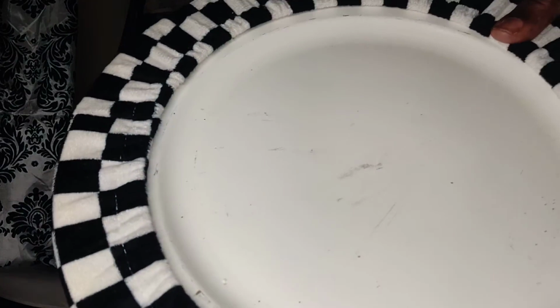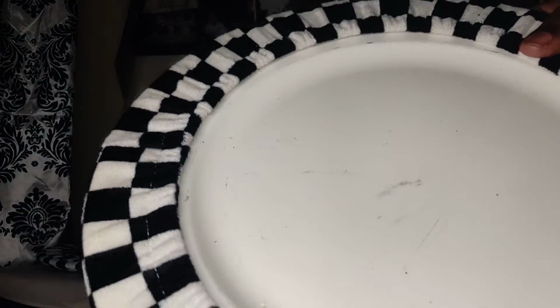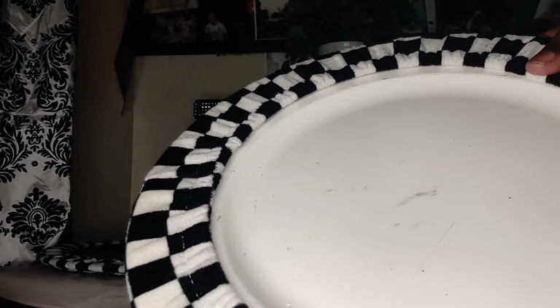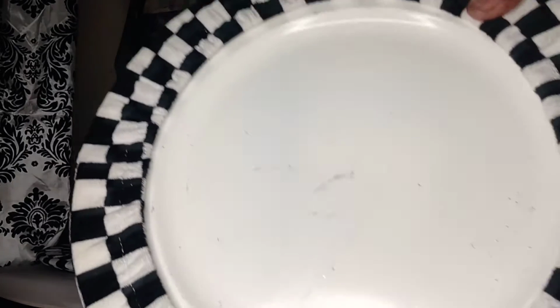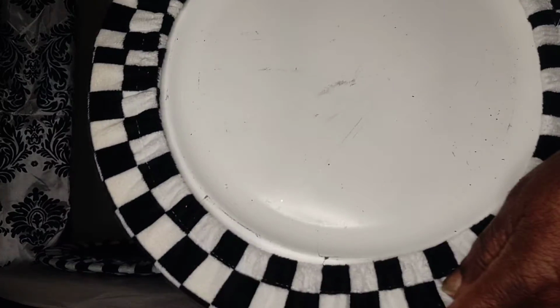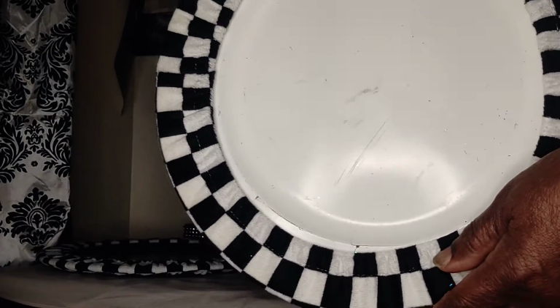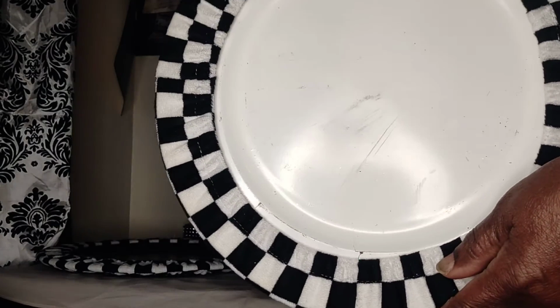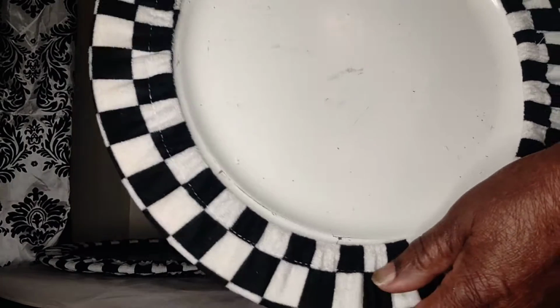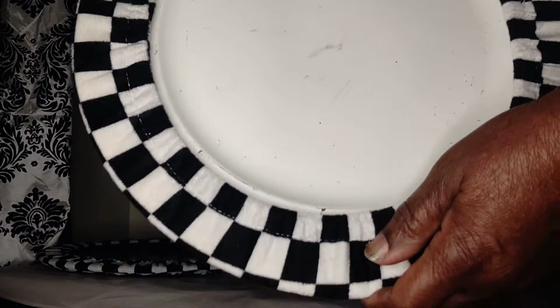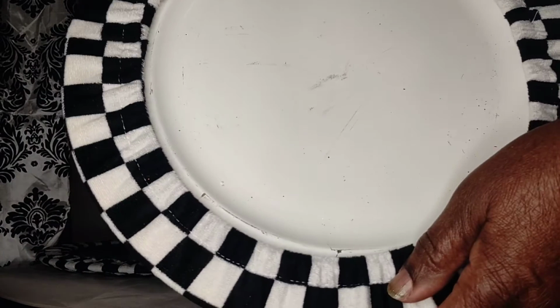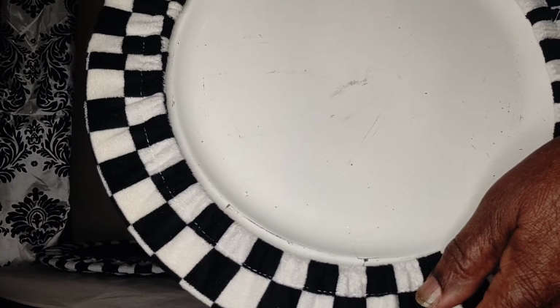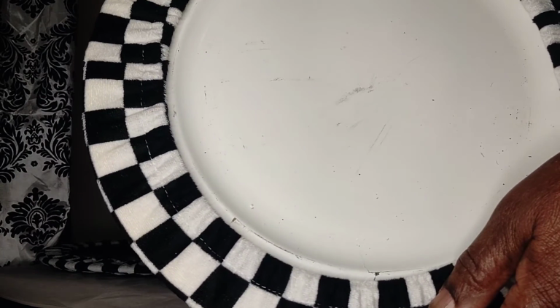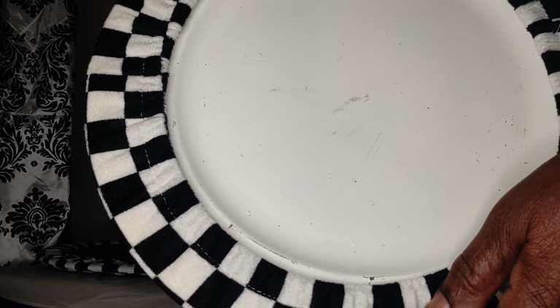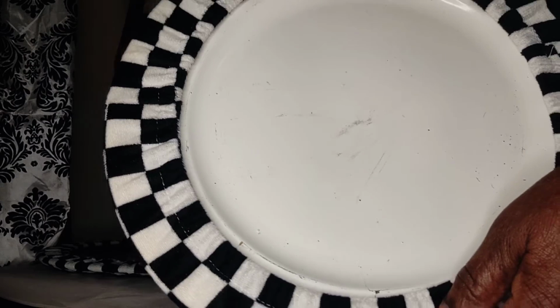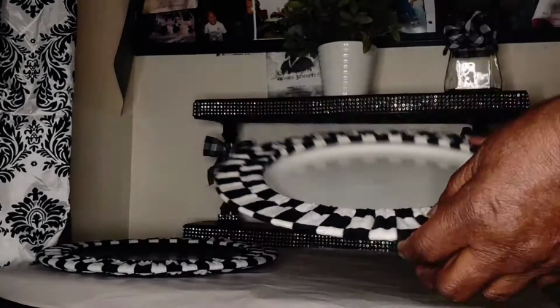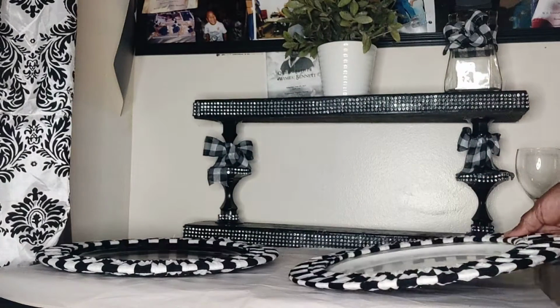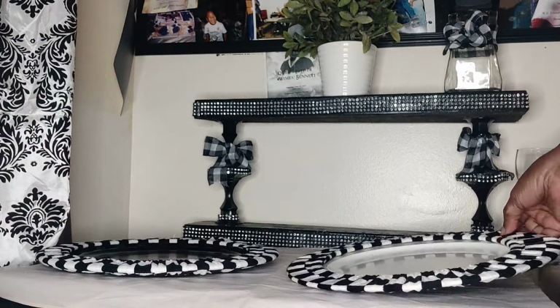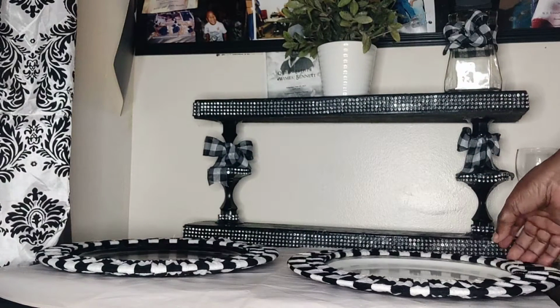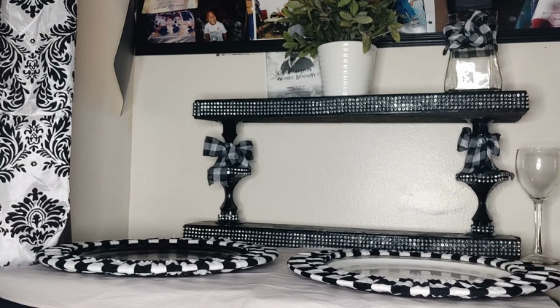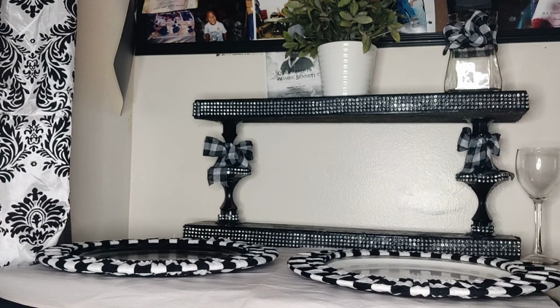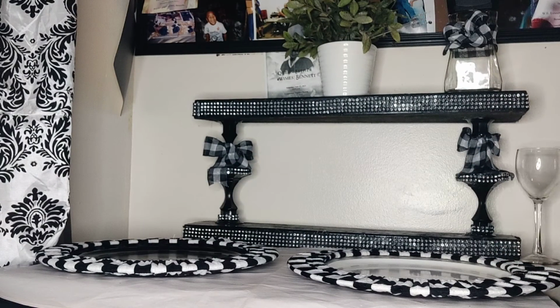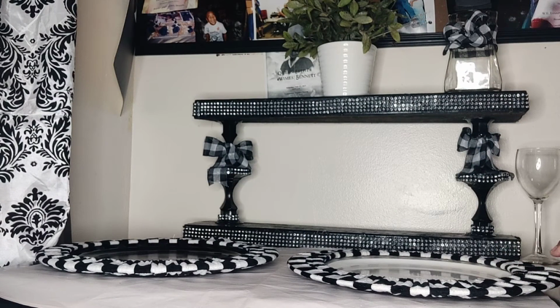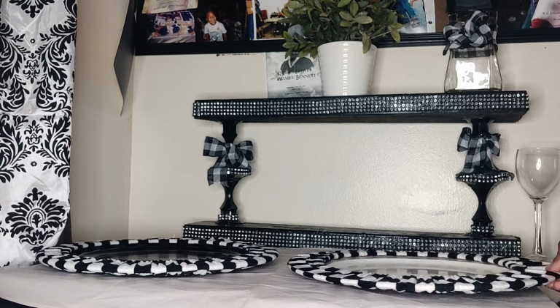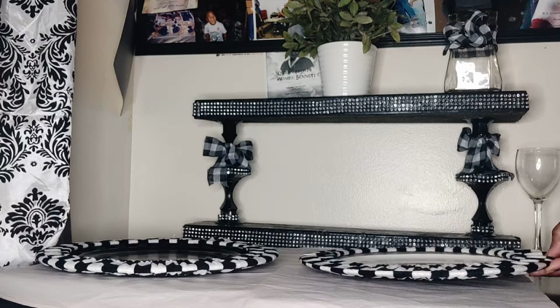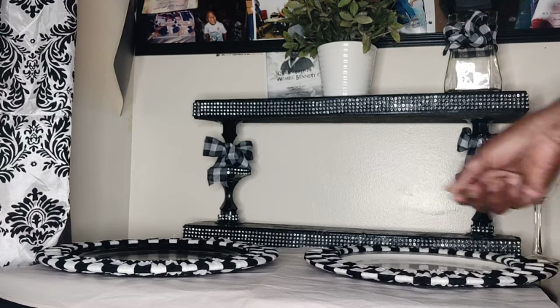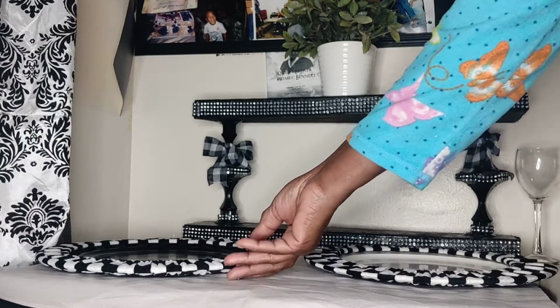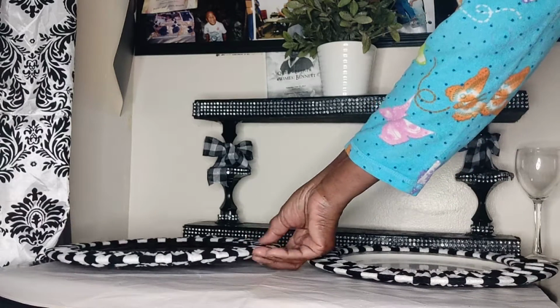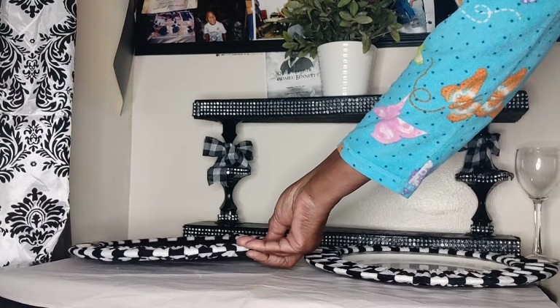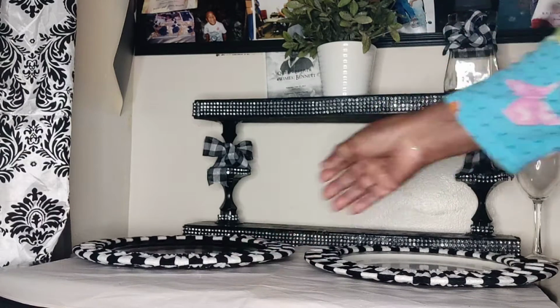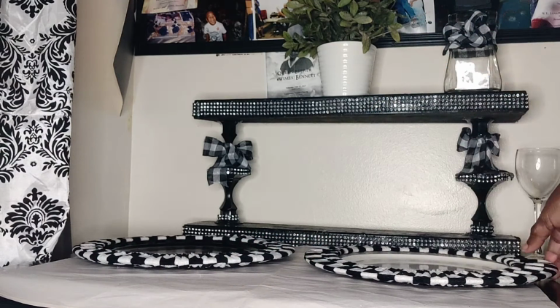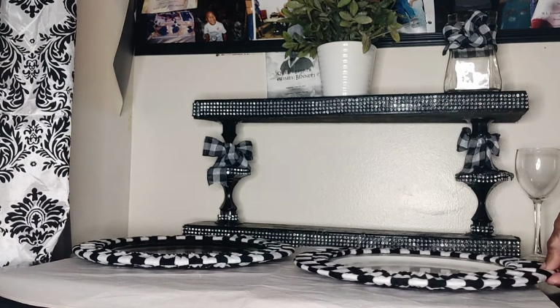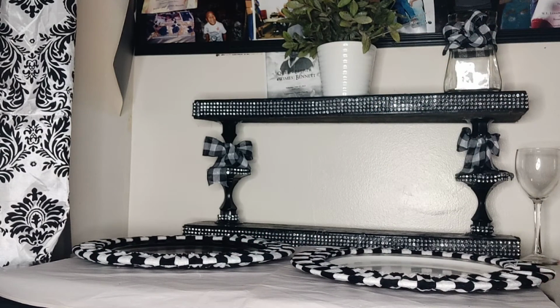And just look at that — that makes a beautiful, beautiful setup. This is the quickest DIY that I think I've done. Let me set it up for you so you can see what it would actually look like when you set it up.